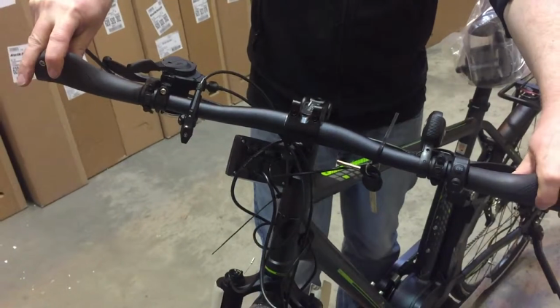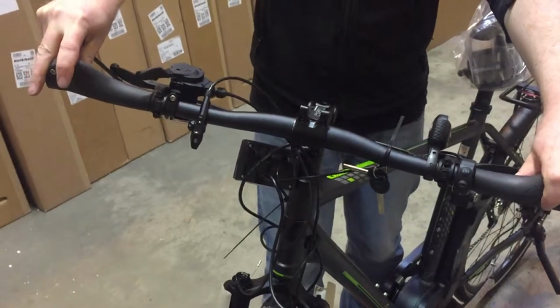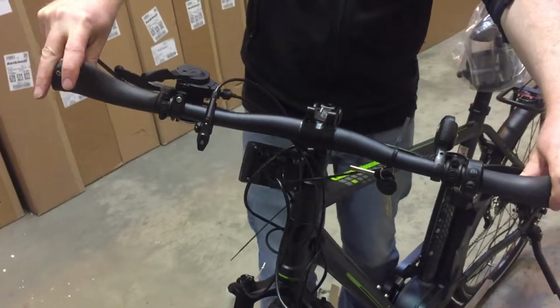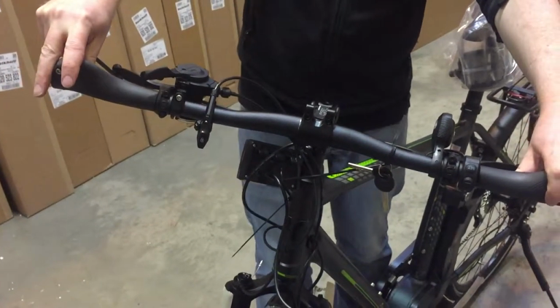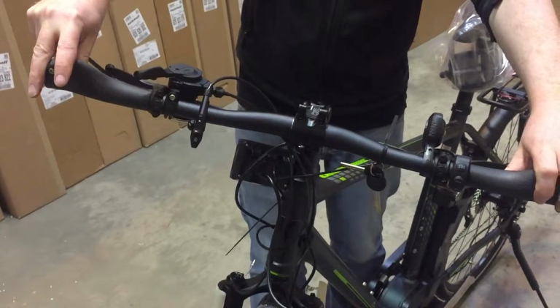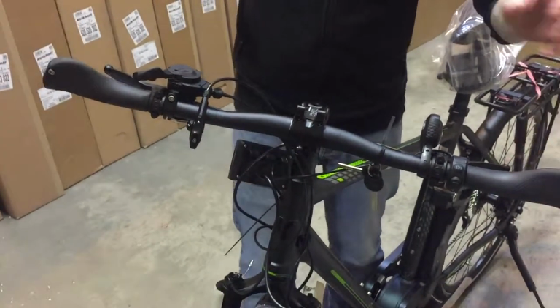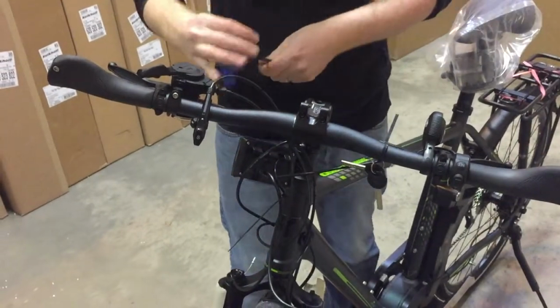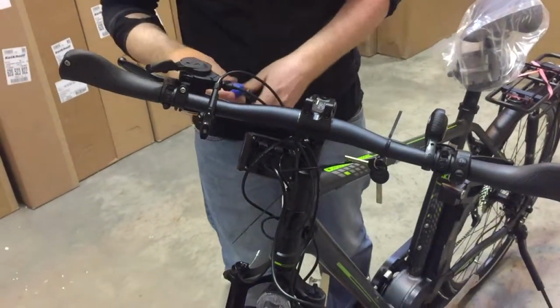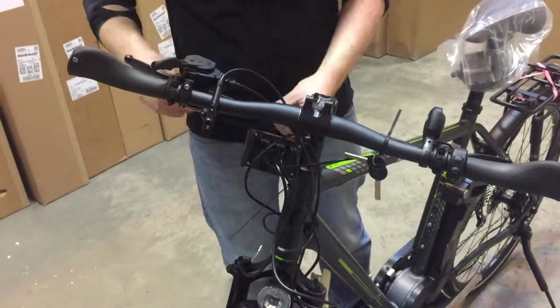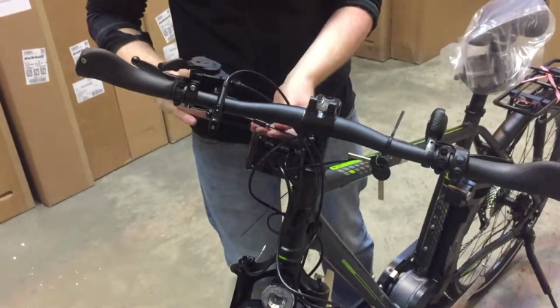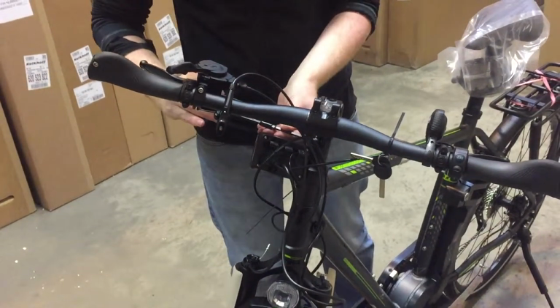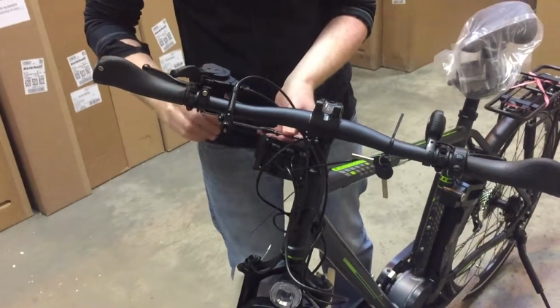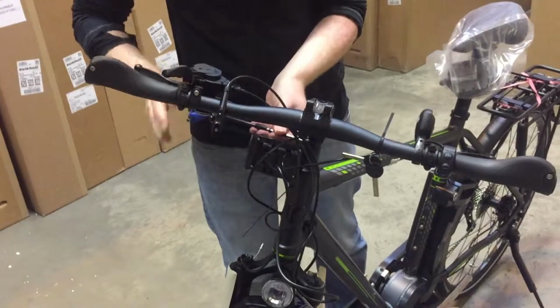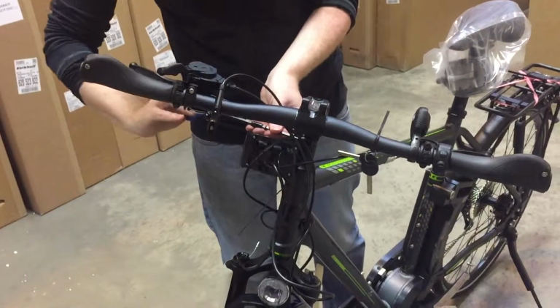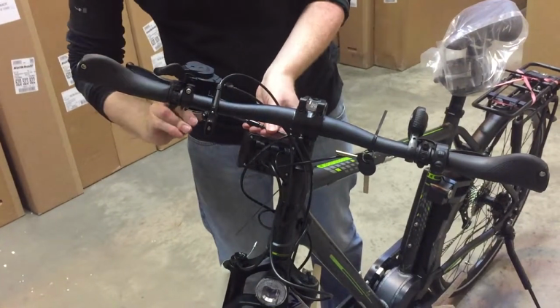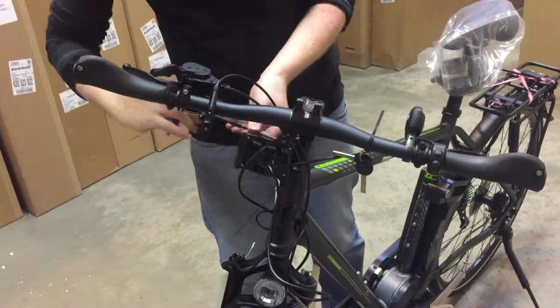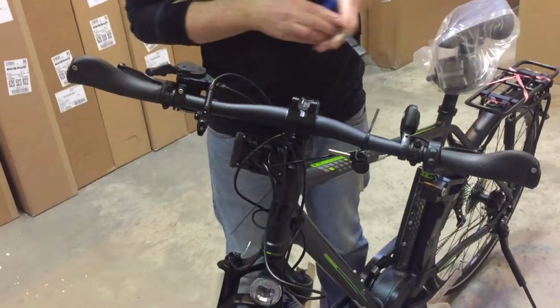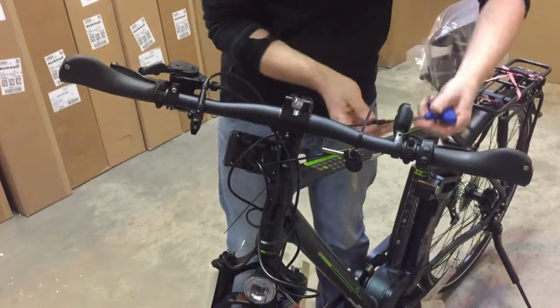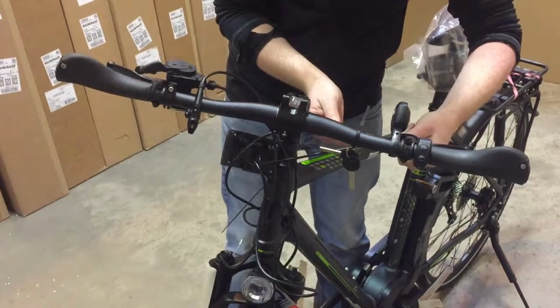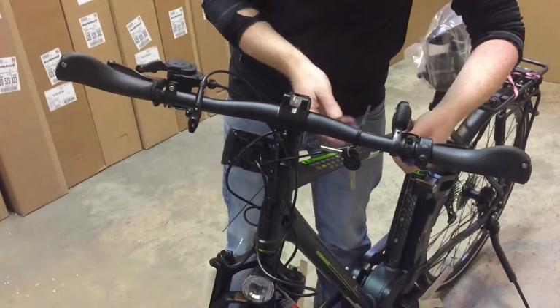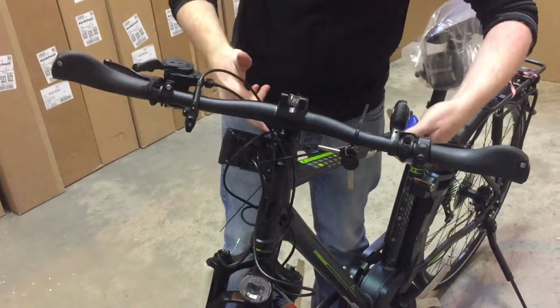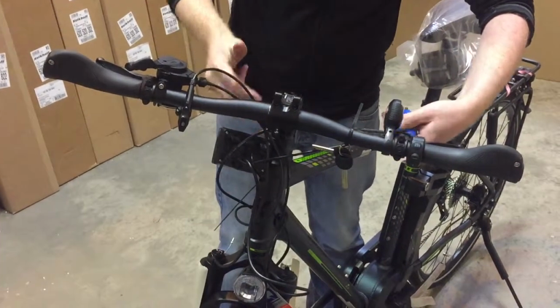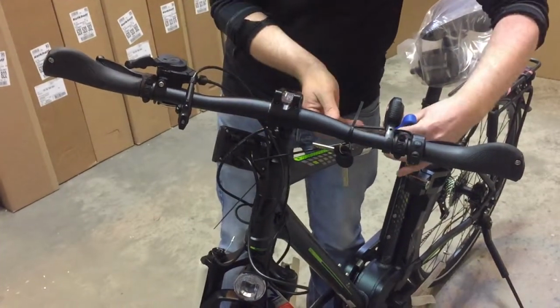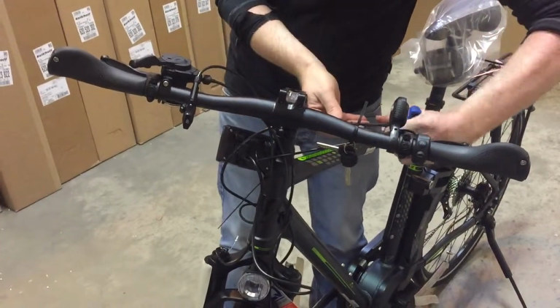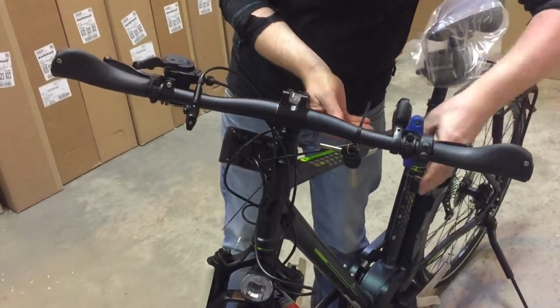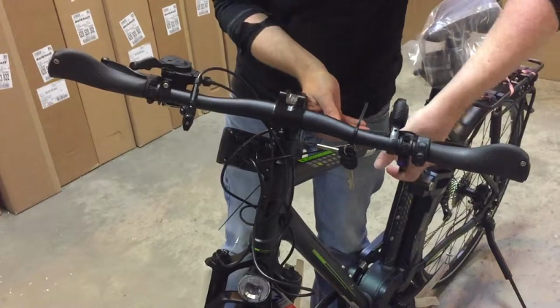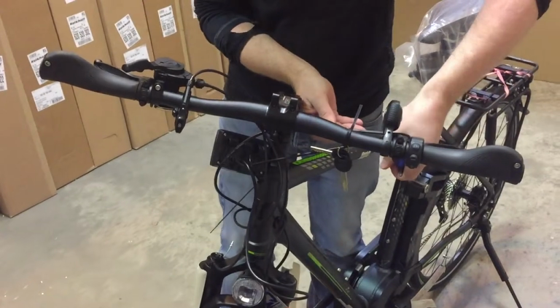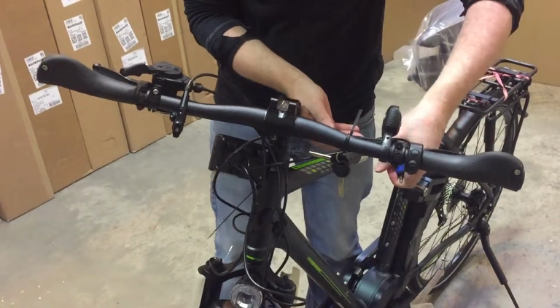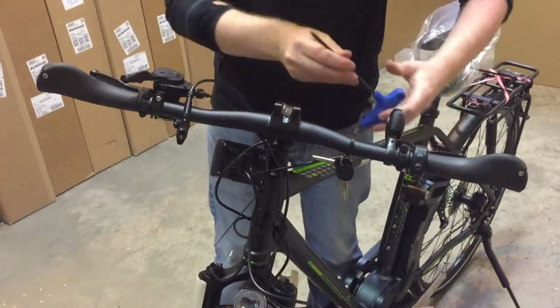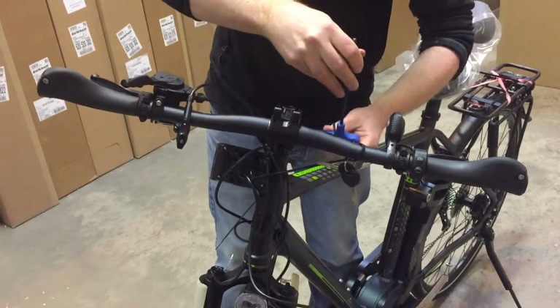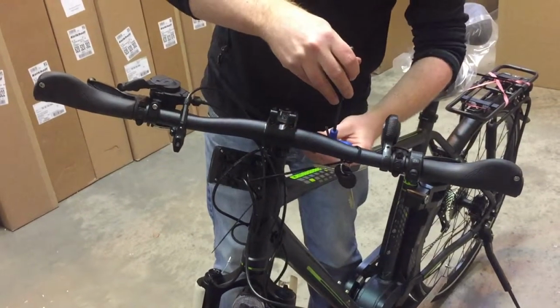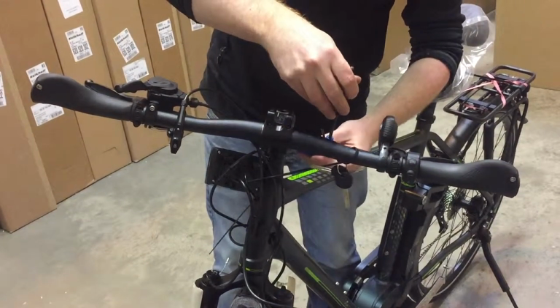Twist it. Line the stem up with the front wheel. The bolts should be on the front of the stem, underneath — if they're not, you've got it the wrong way around.